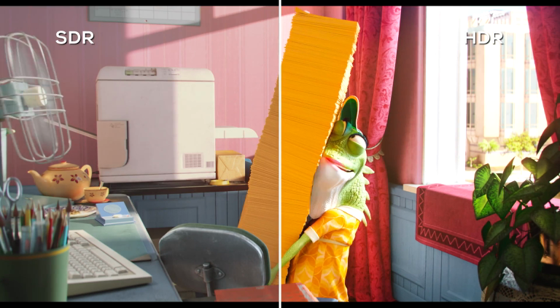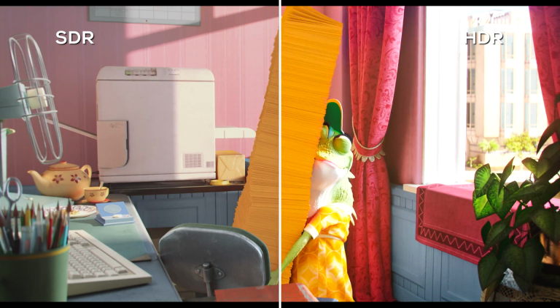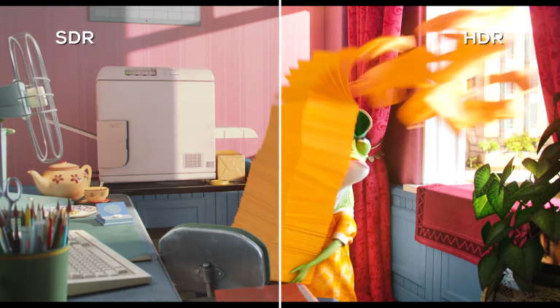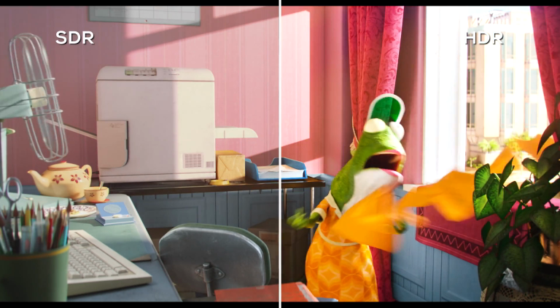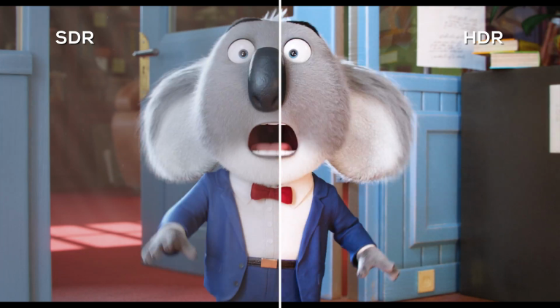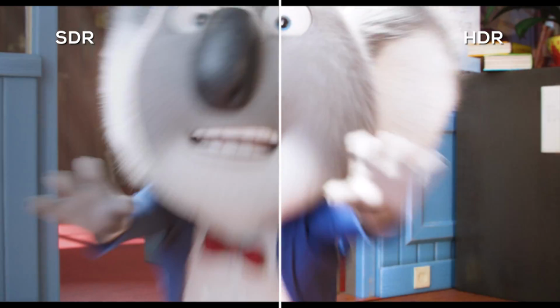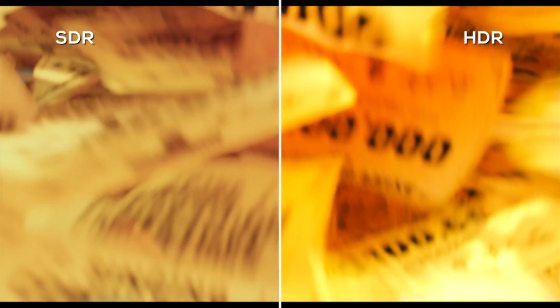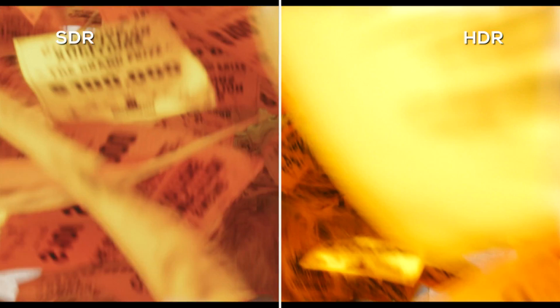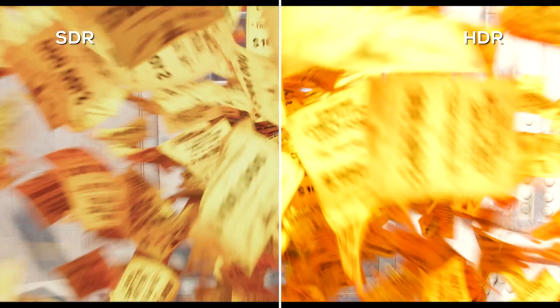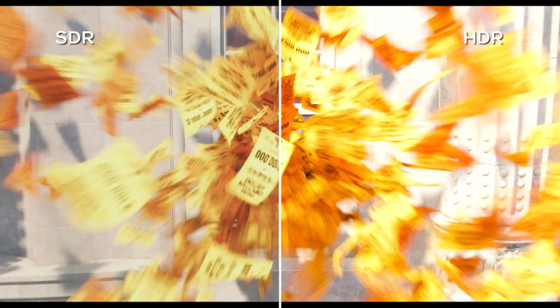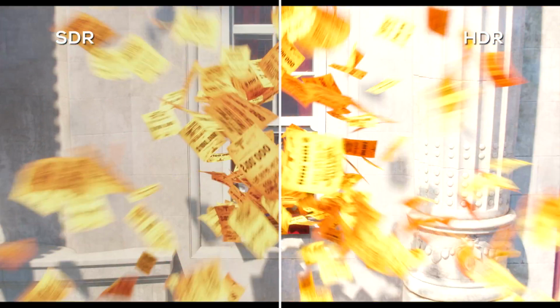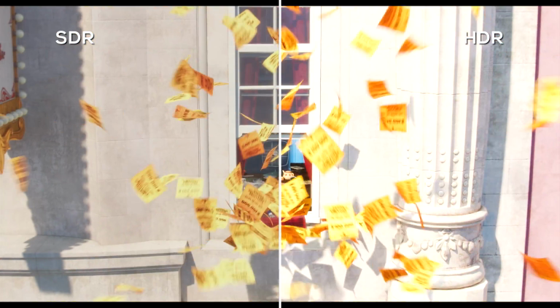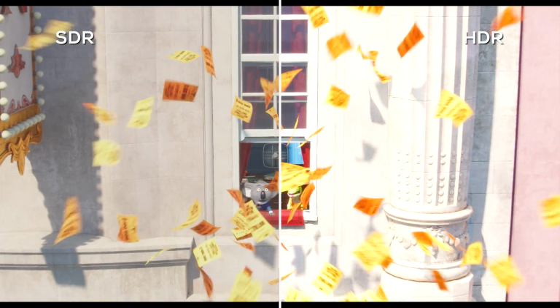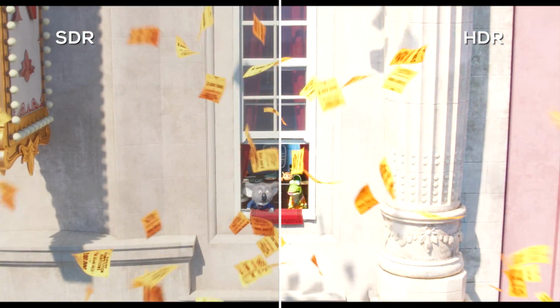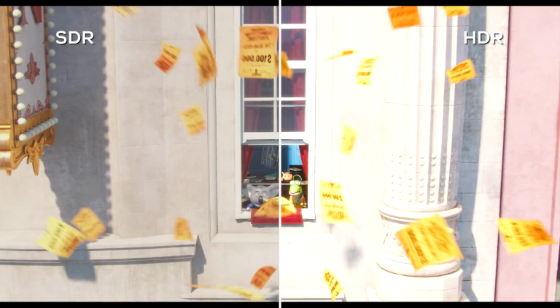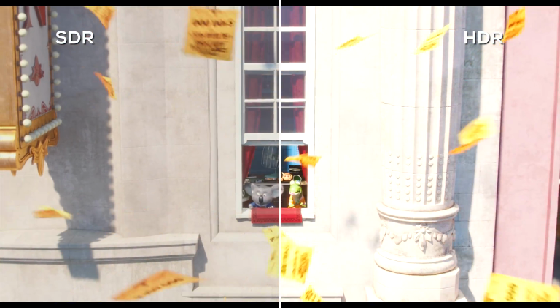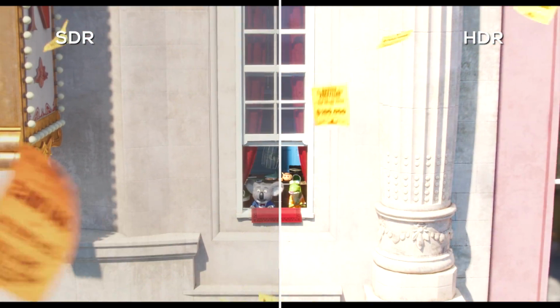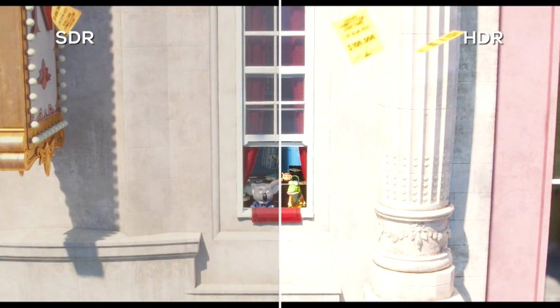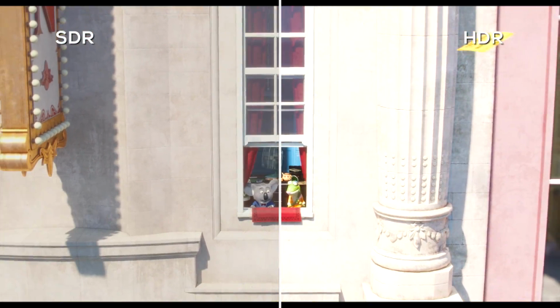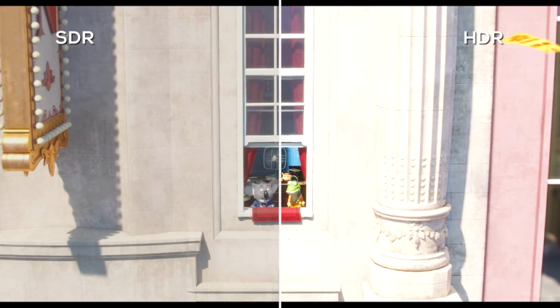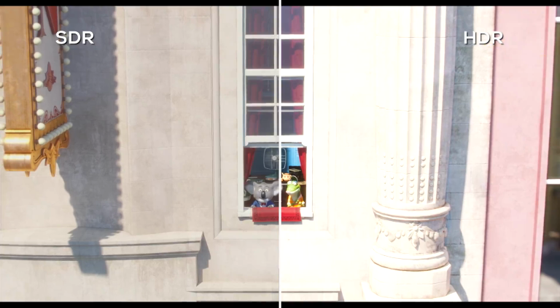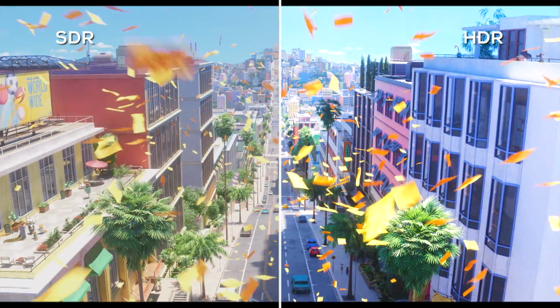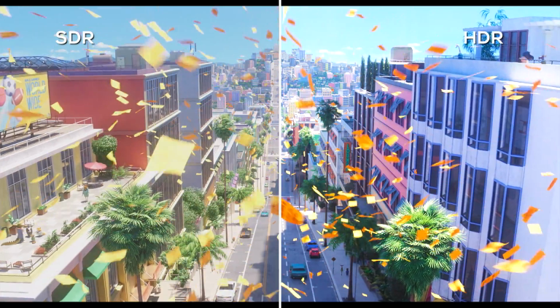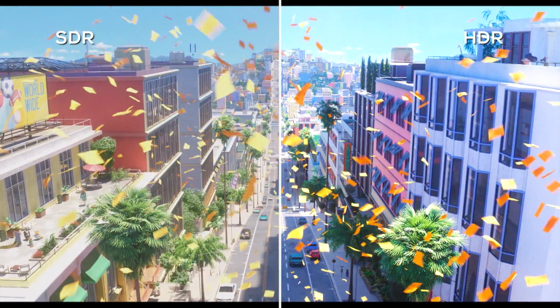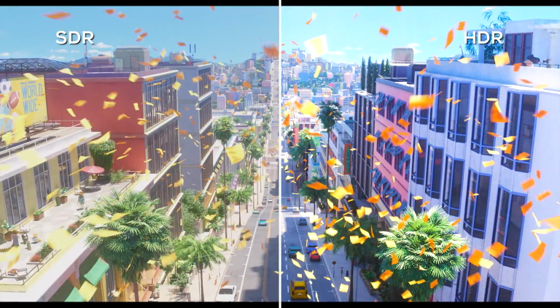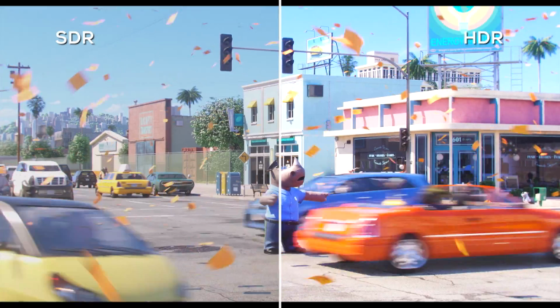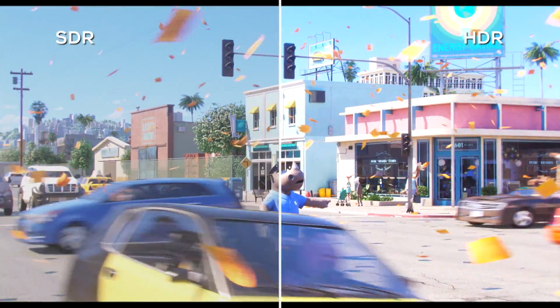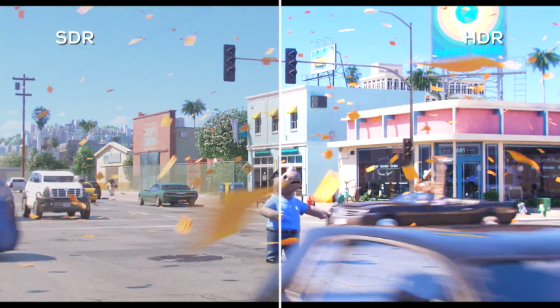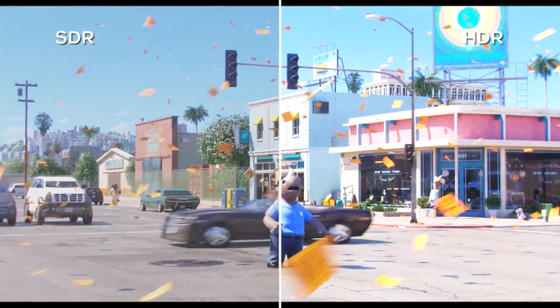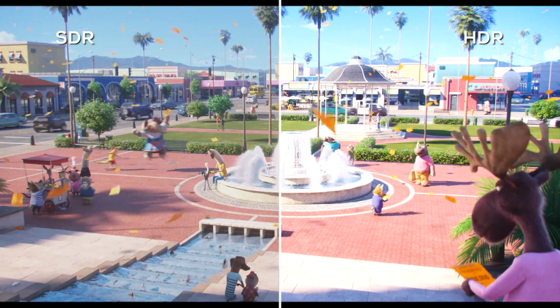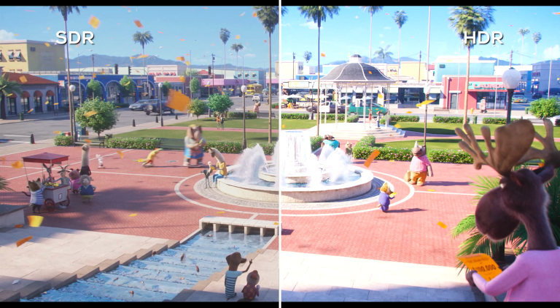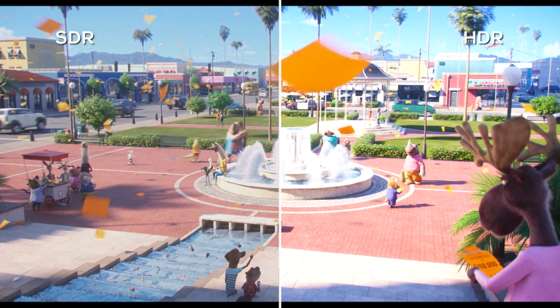Only if you have an Ultra HD Blu-ray player and discs, and your 4K HDR TV supports a wider color gamut. Here, primary colors such as red, green, and blue appear richer and deeper, but the secondary ones like cyan, magenta, and yellow do too.